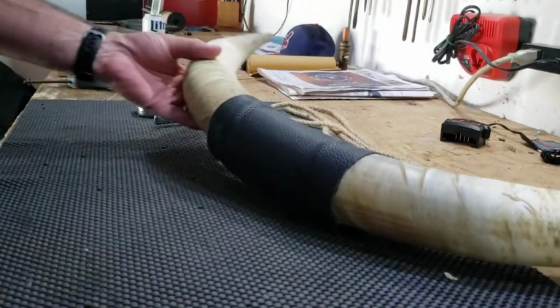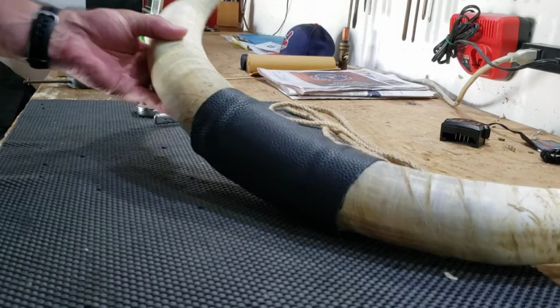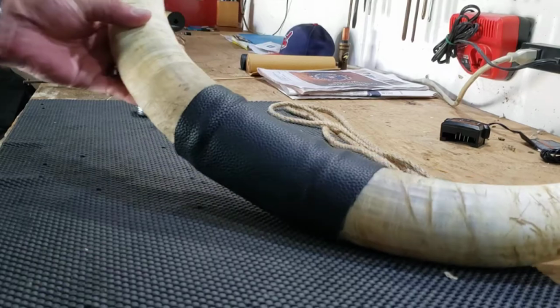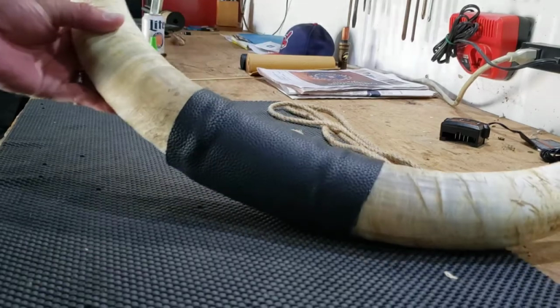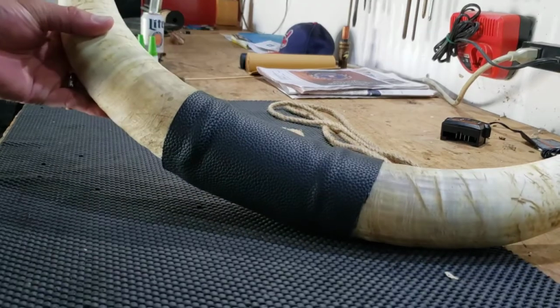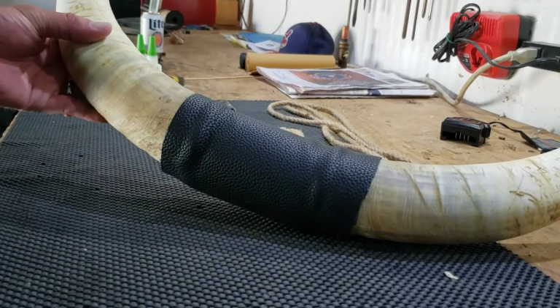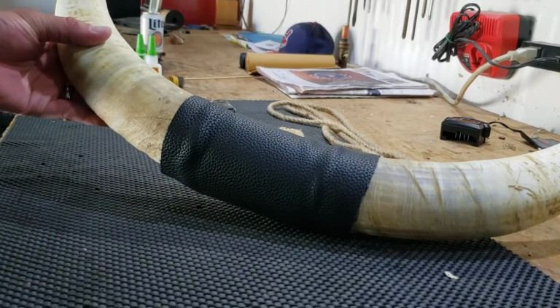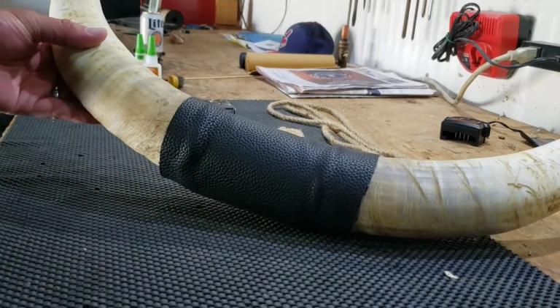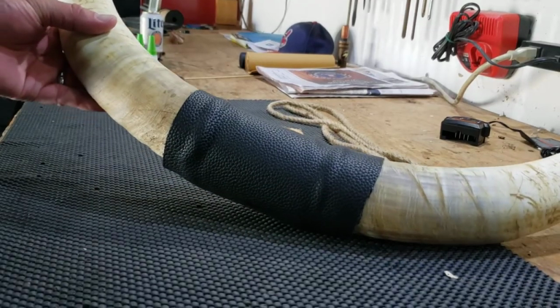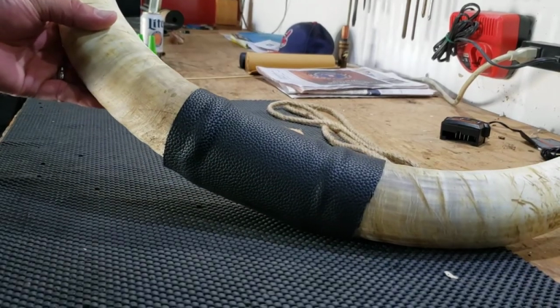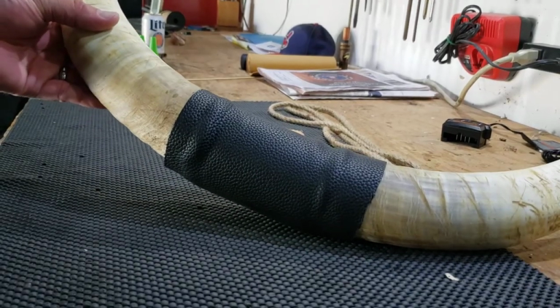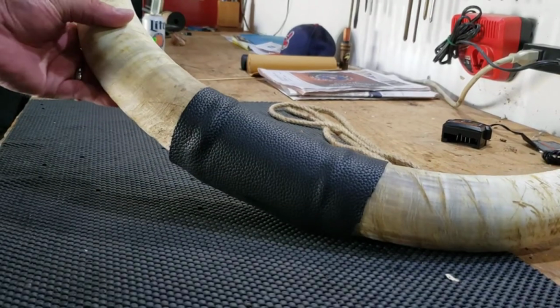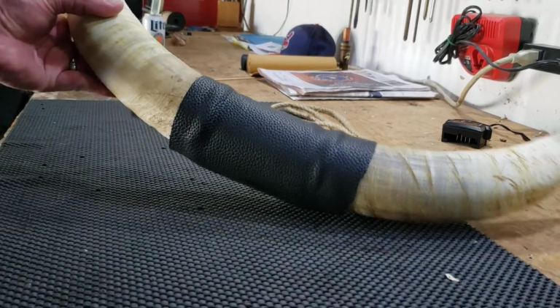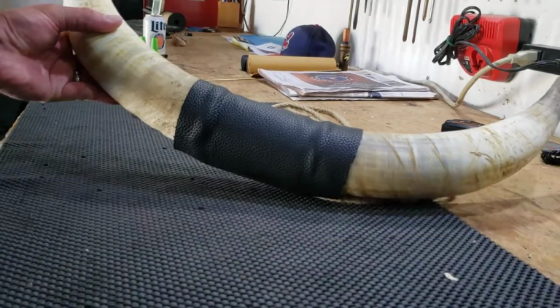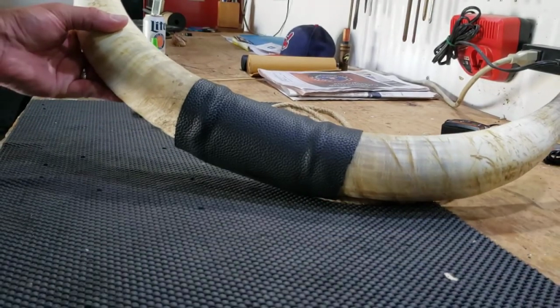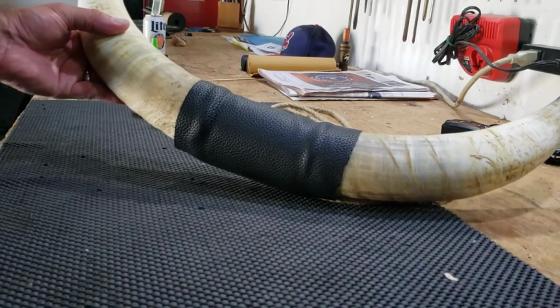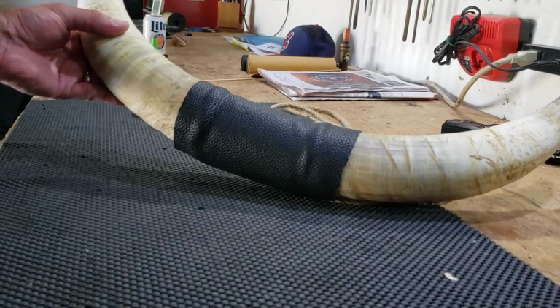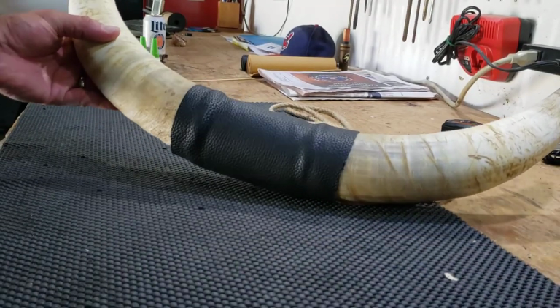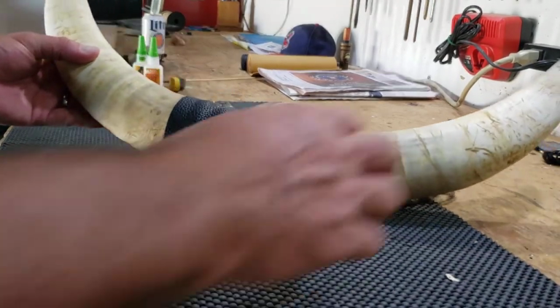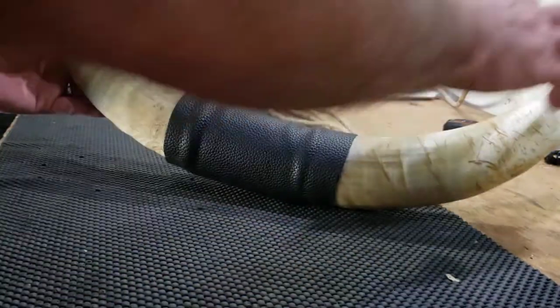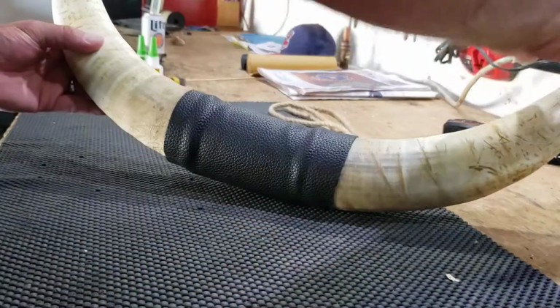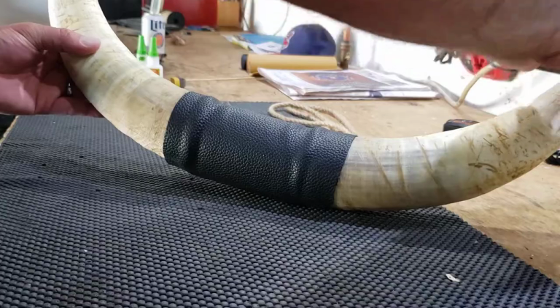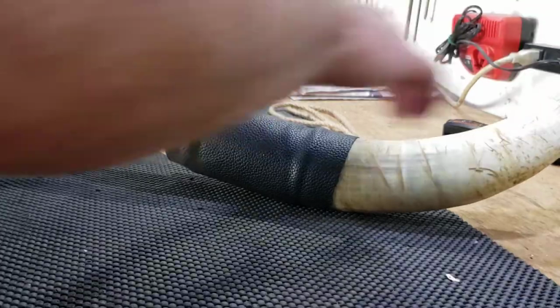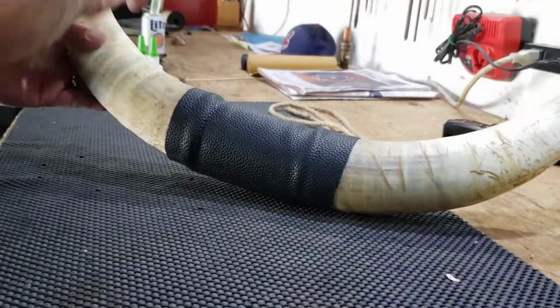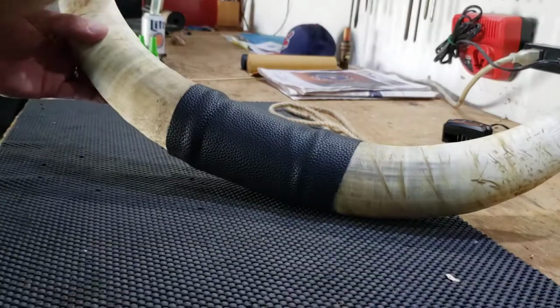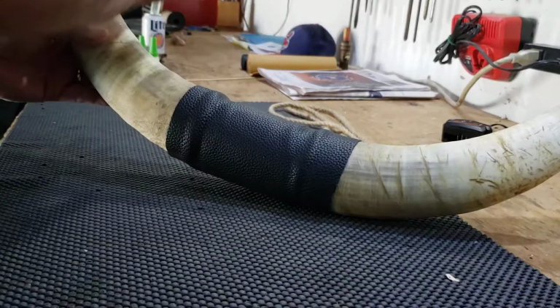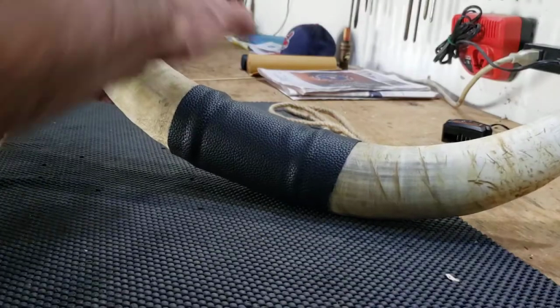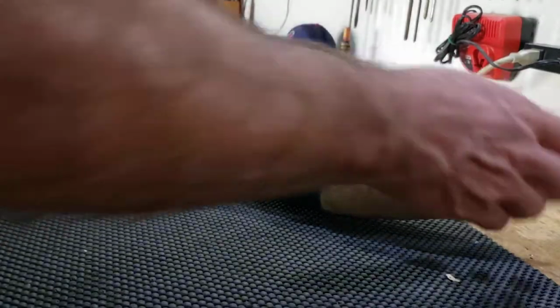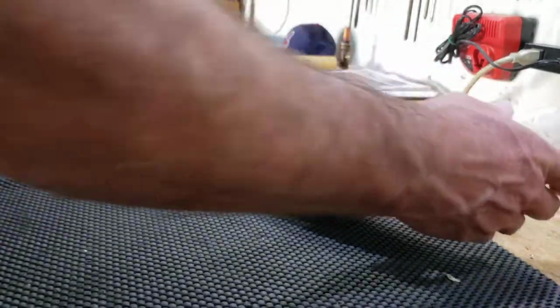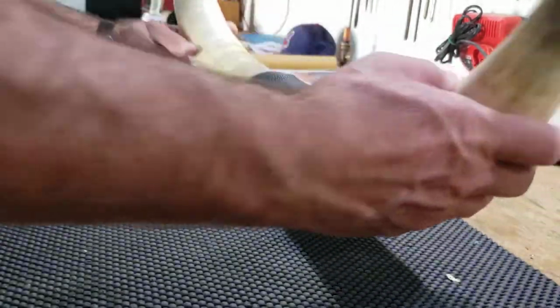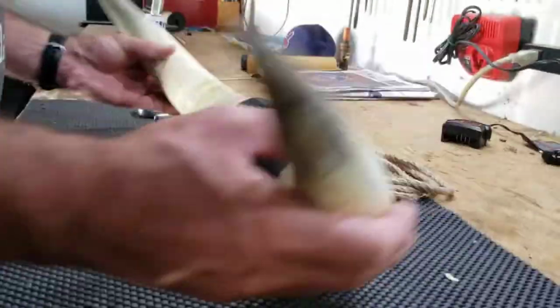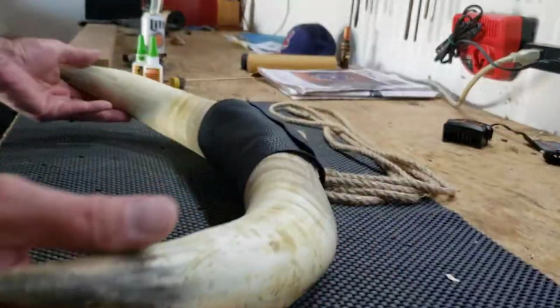Staple this on, then I'm going to add the black. I think that provides a lot more contrast with the black on the end of the horns.